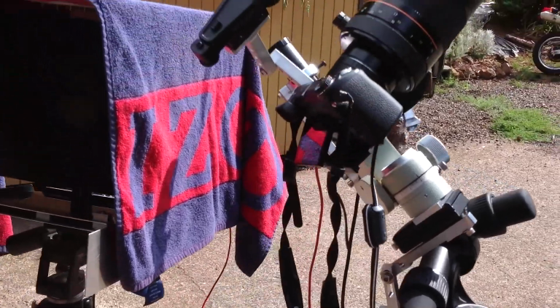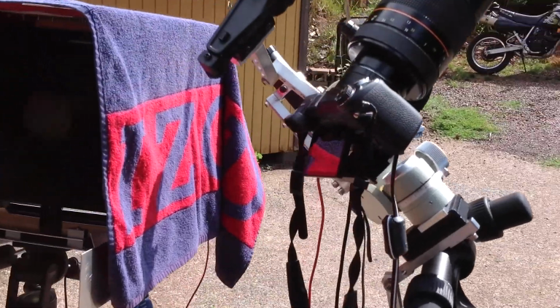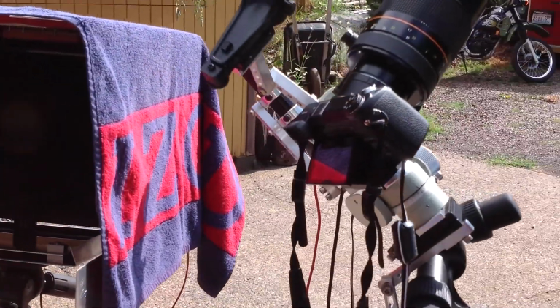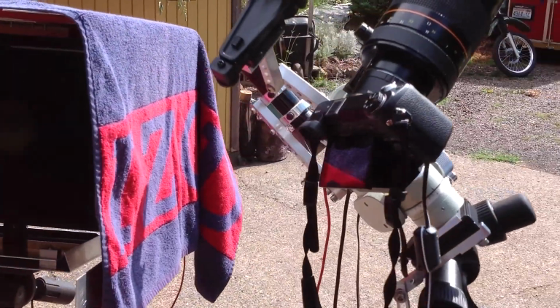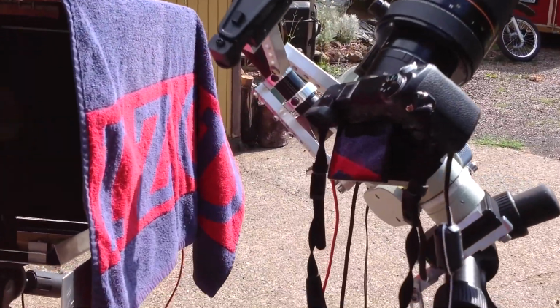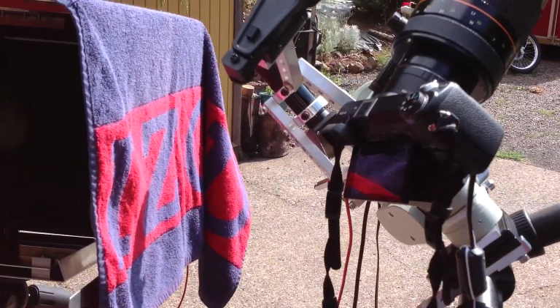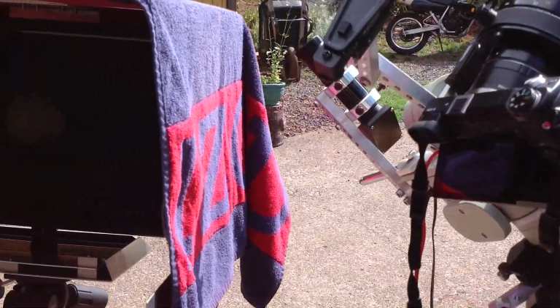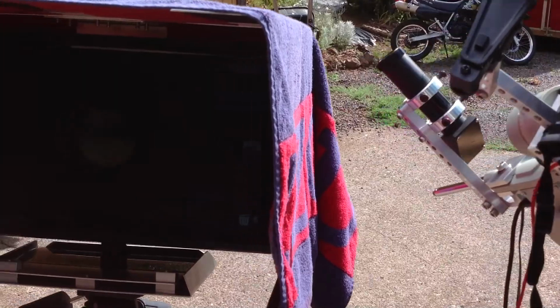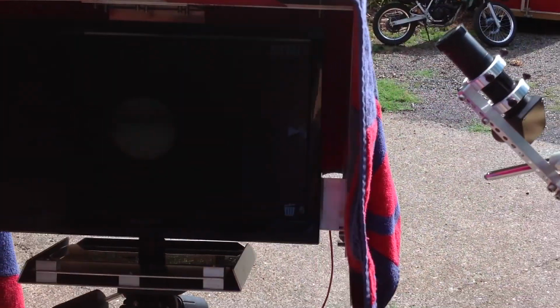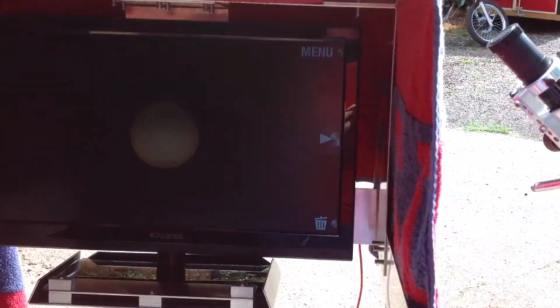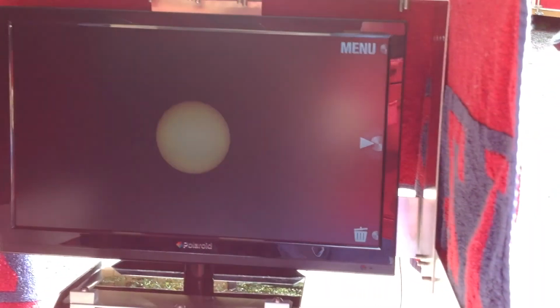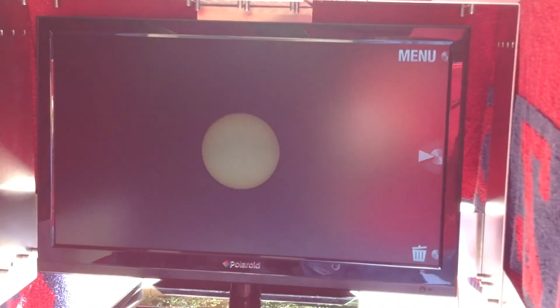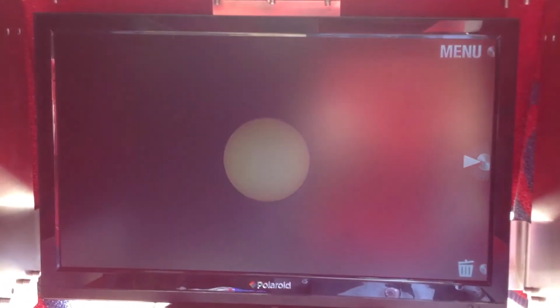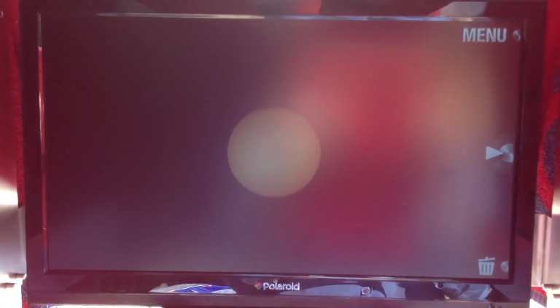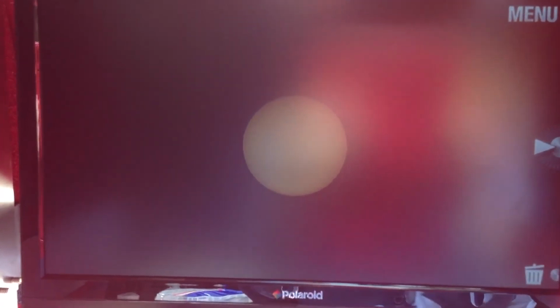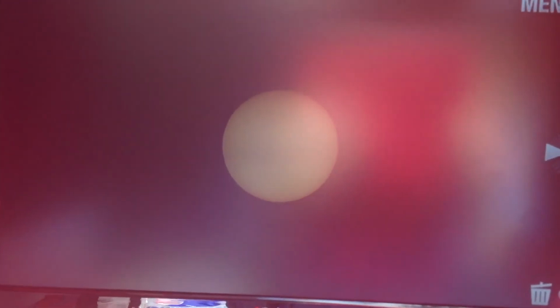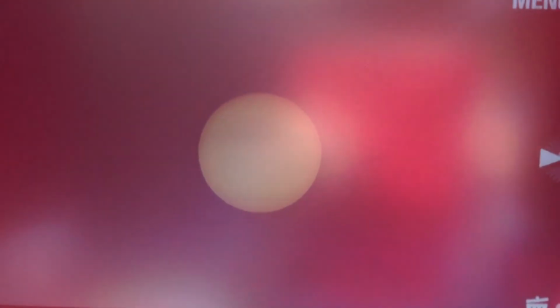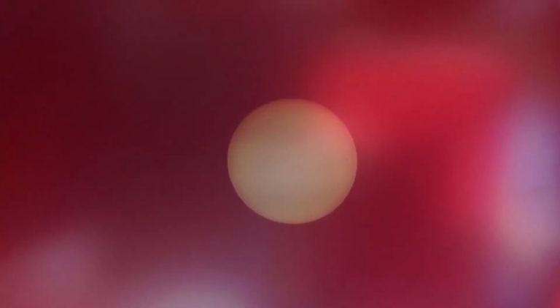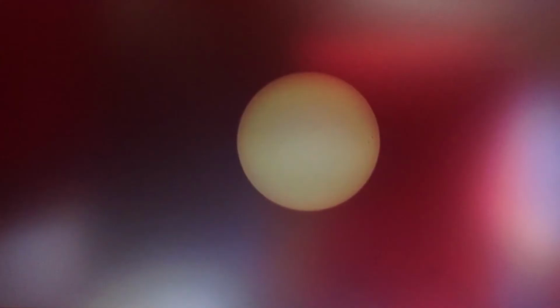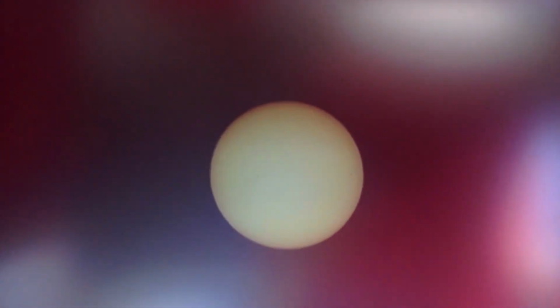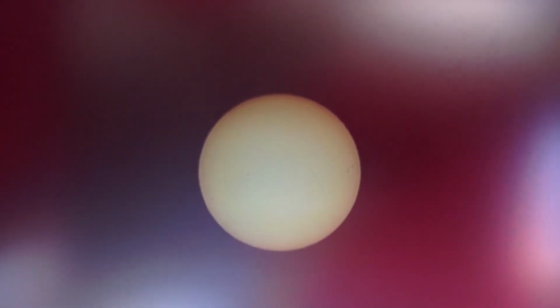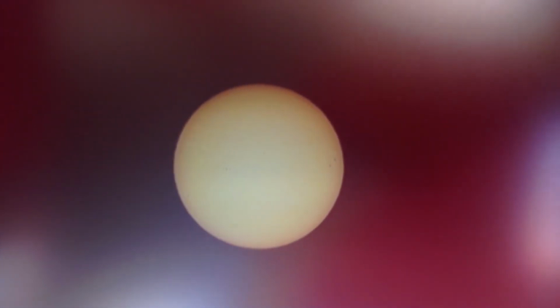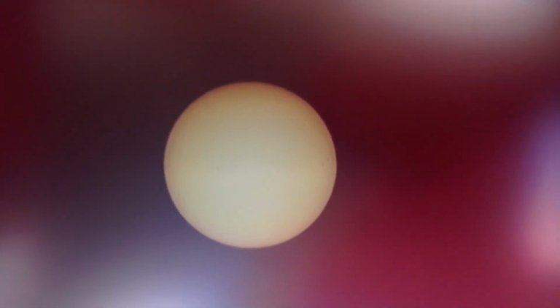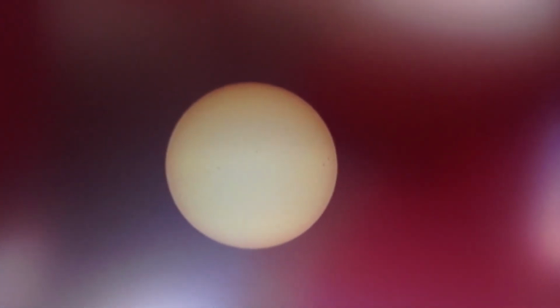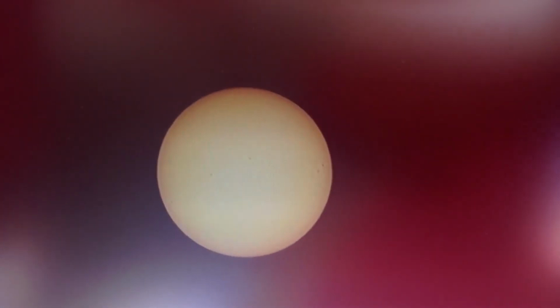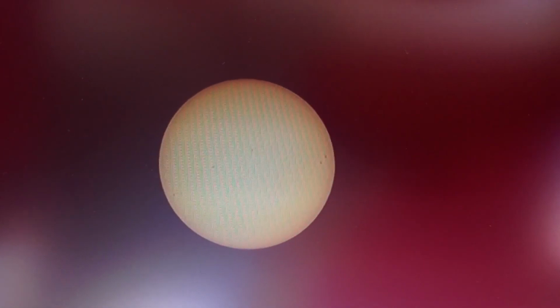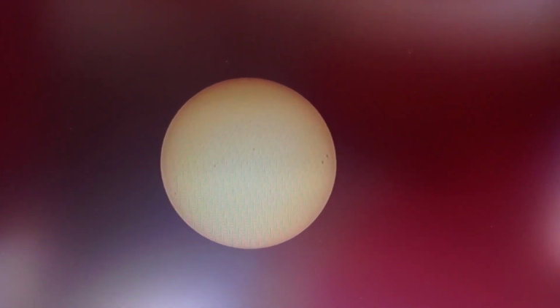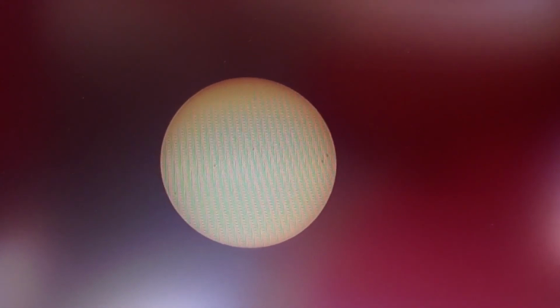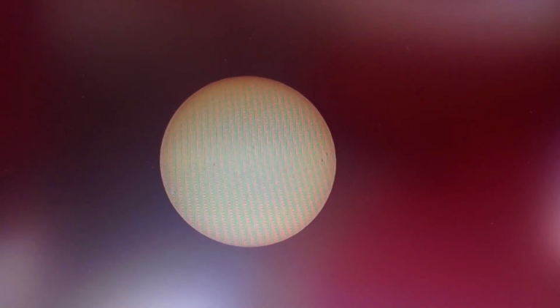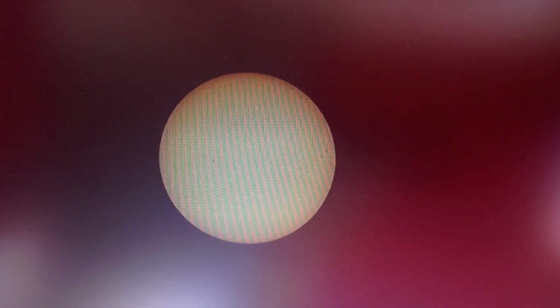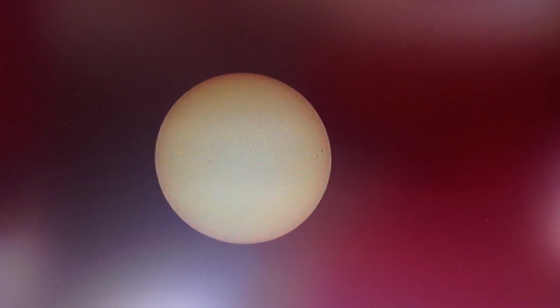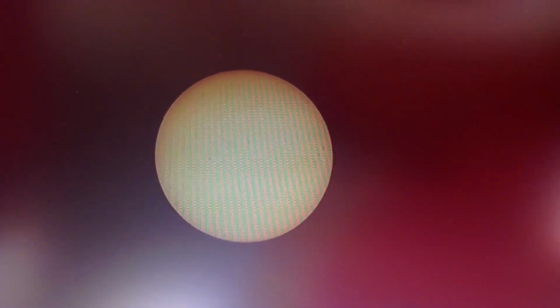We take the HDMI output of the camera to a small TV monitor, and we can see the sun here with the sunspots.